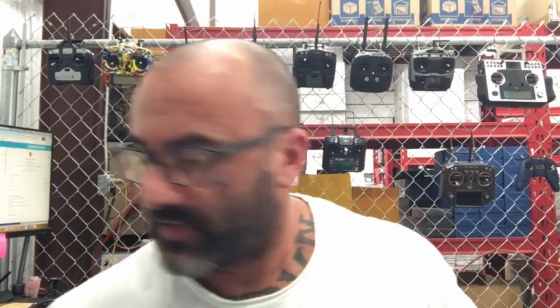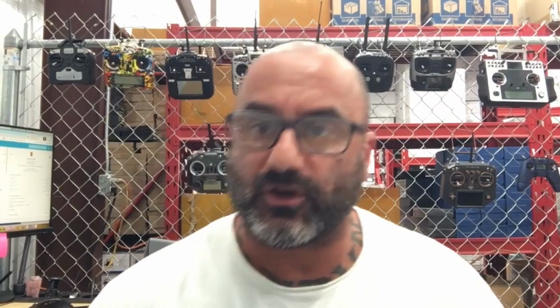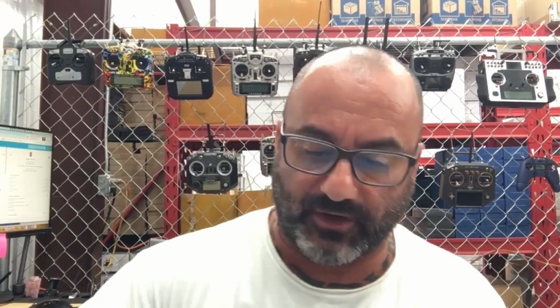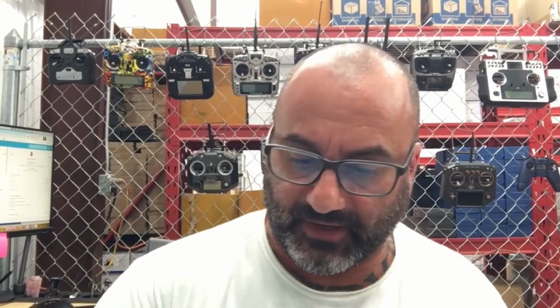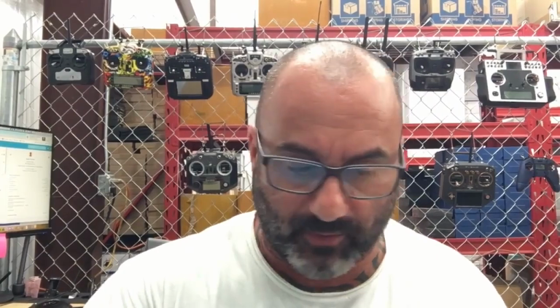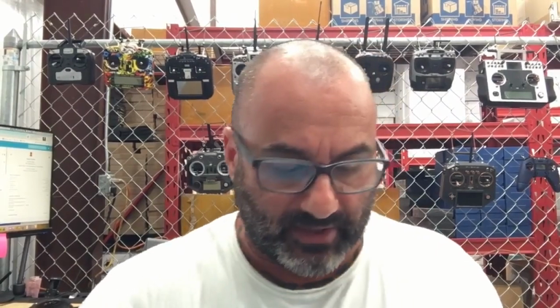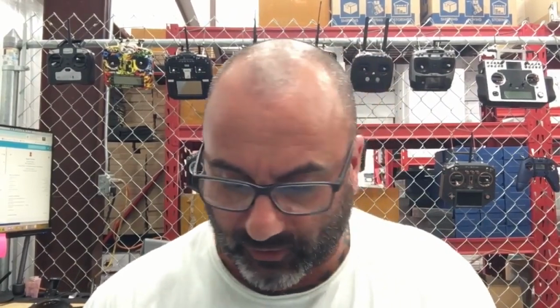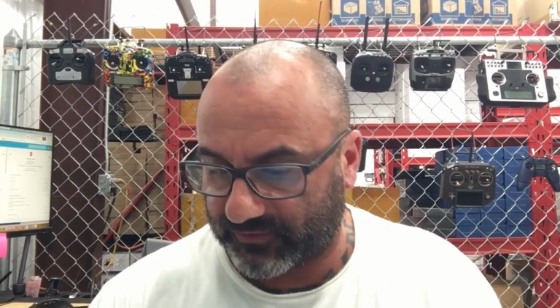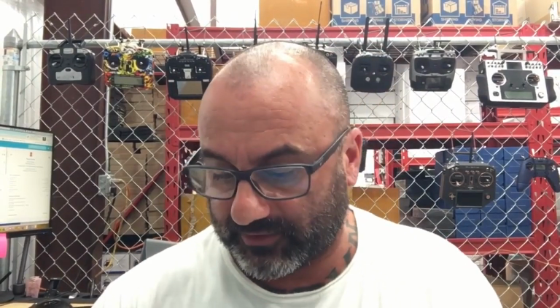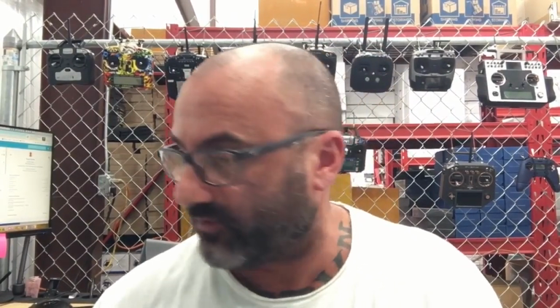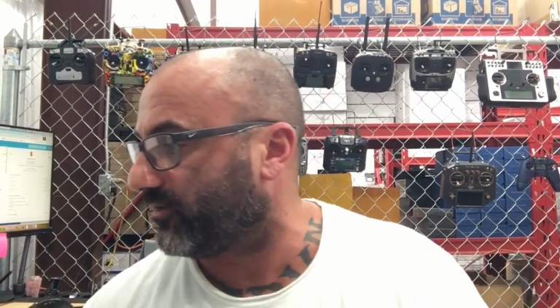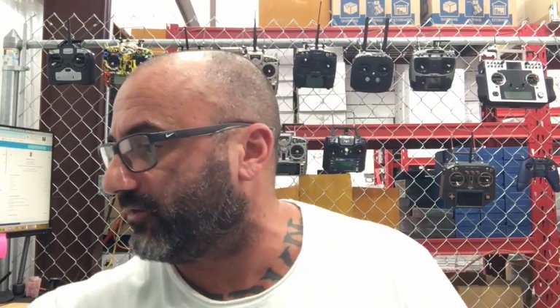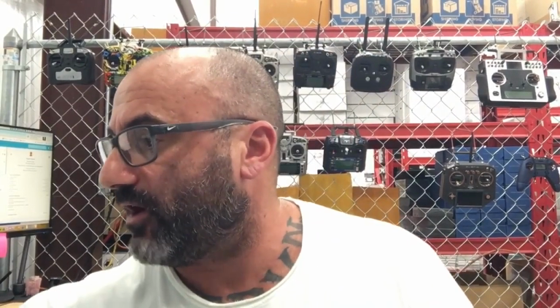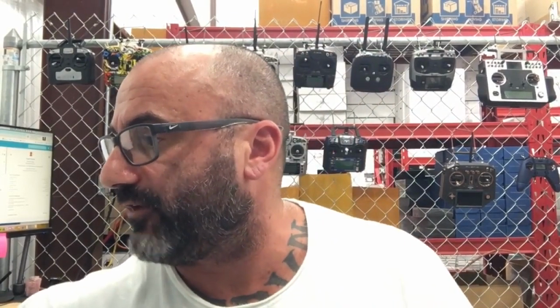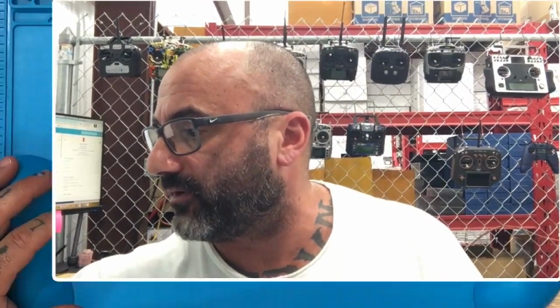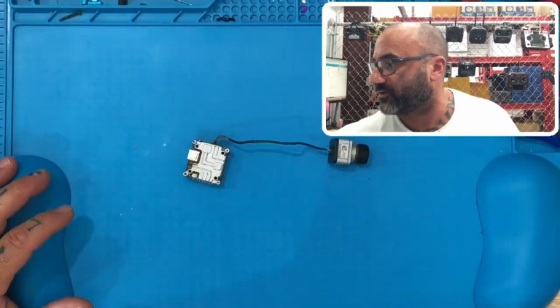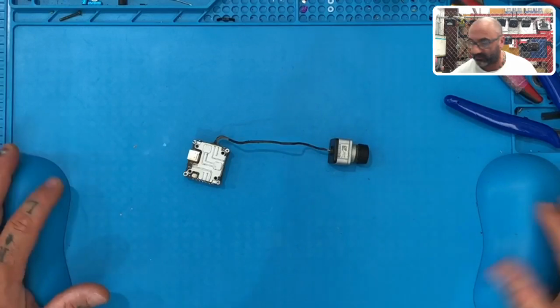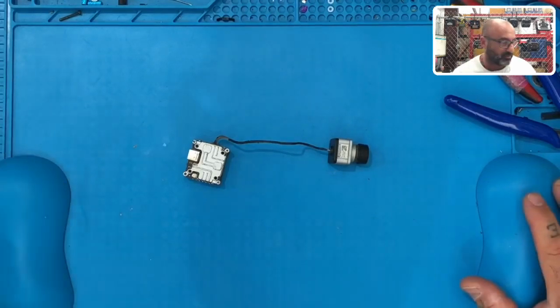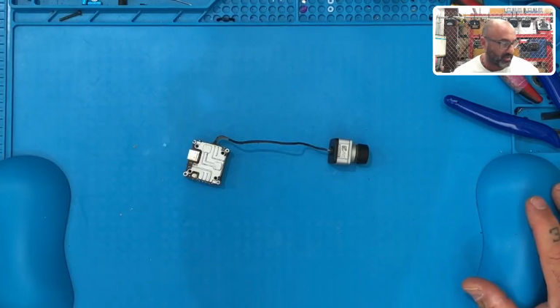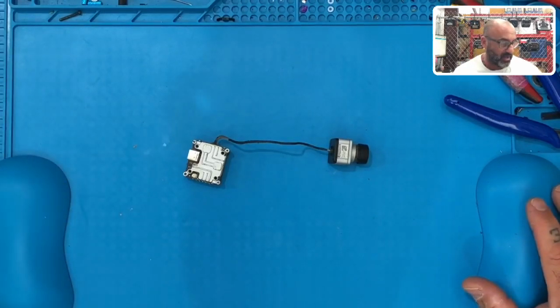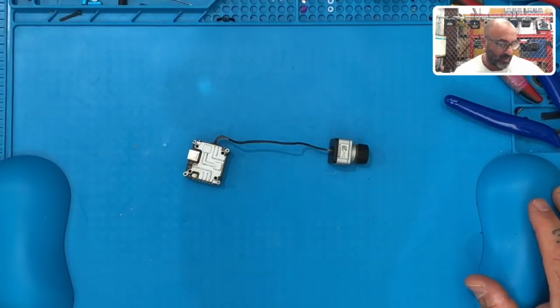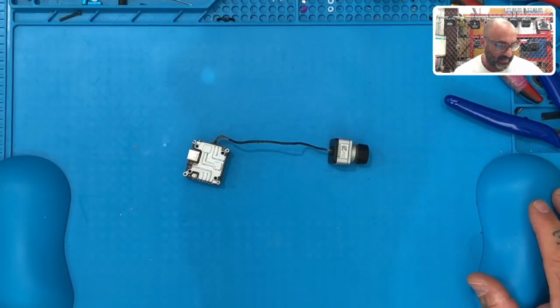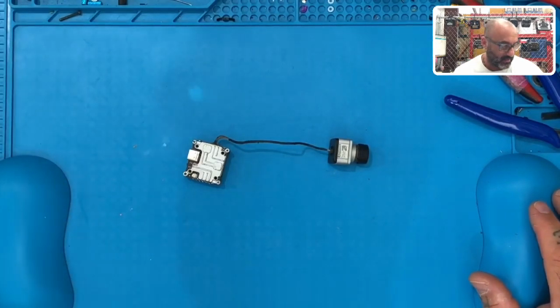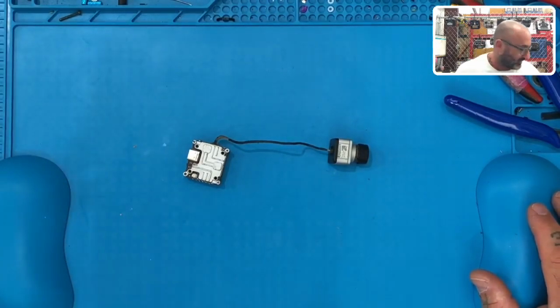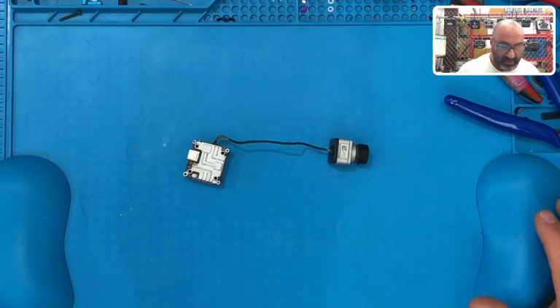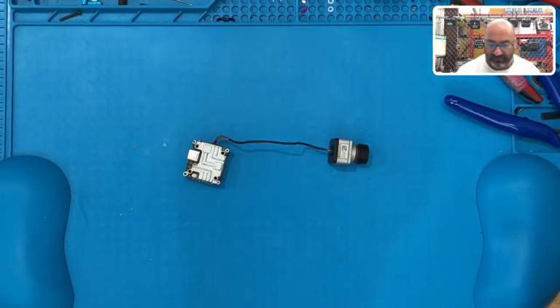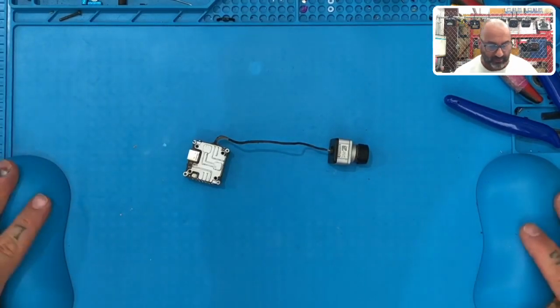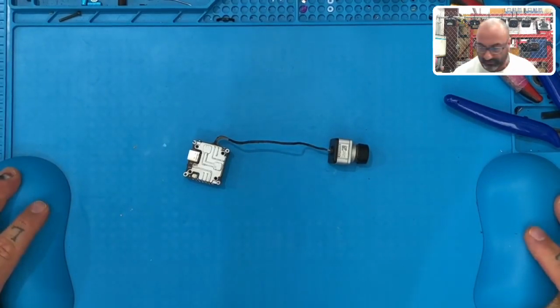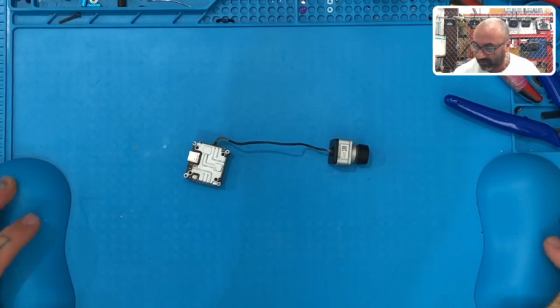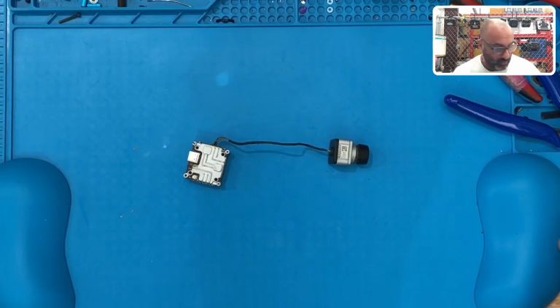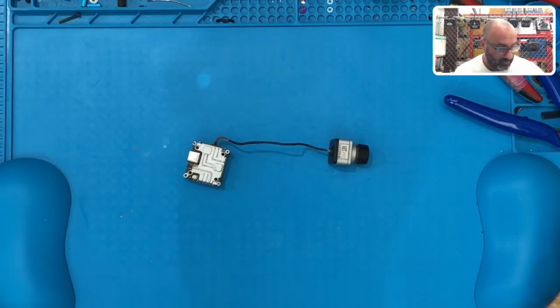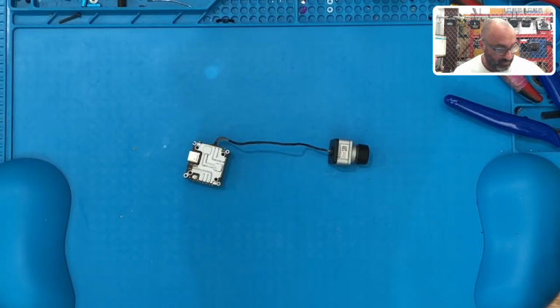Hey guys, Dark with Cyclone FPV. I got an RMA here right now - it's for a Caddx Vista, but this one is different. This one is not a UFL repair. It does not display OSD after a flight controller failure, so we're going to check and see exactly what's going on.